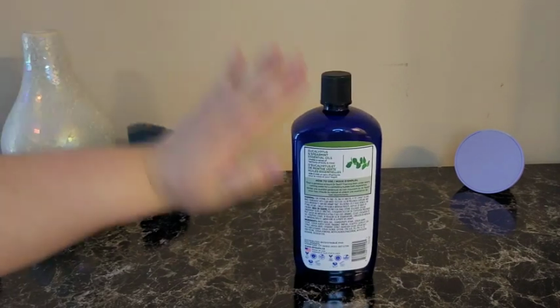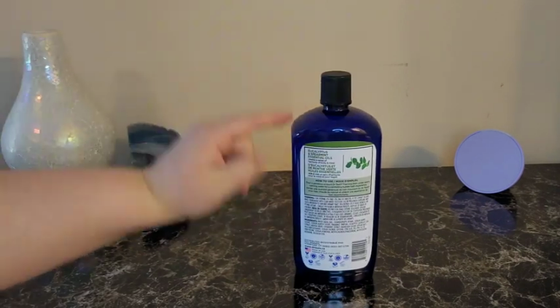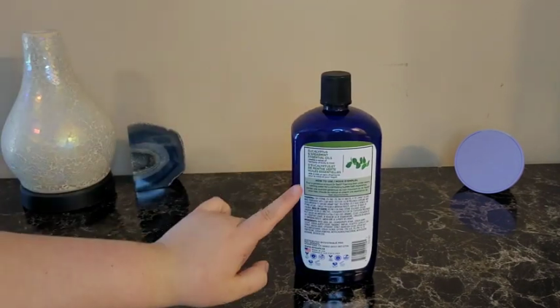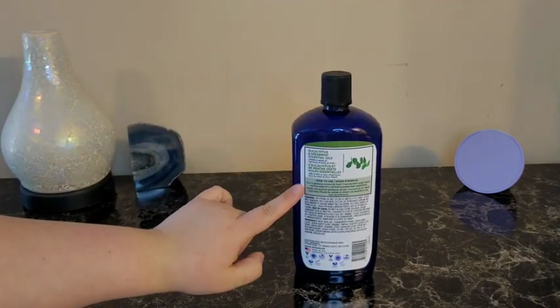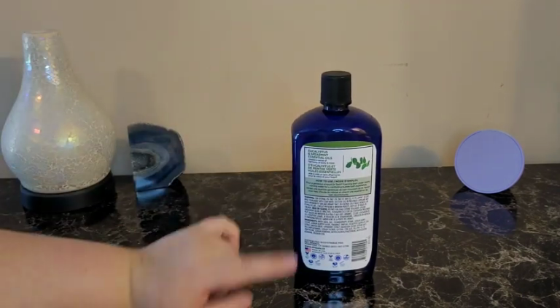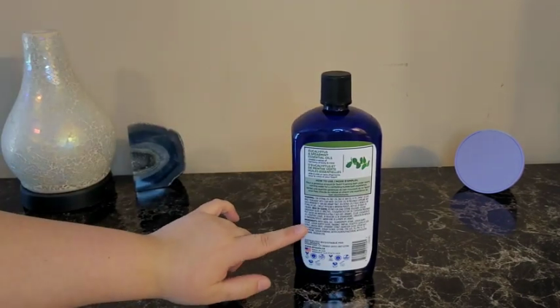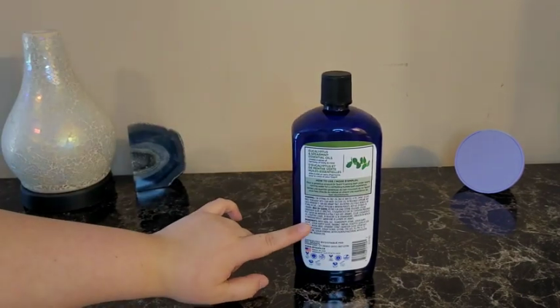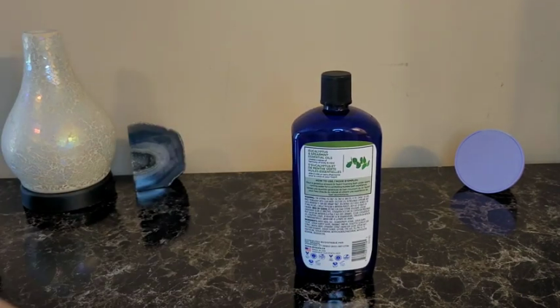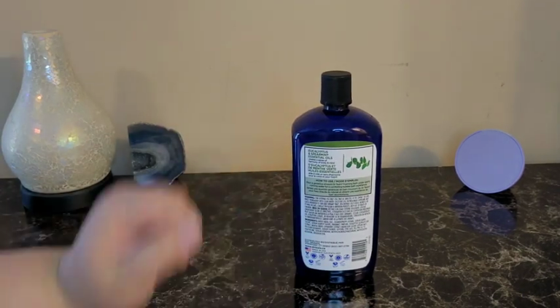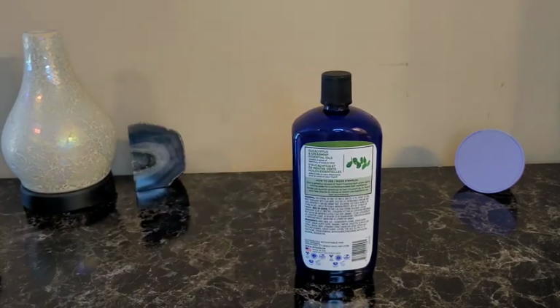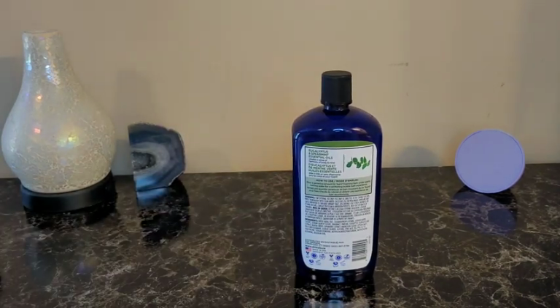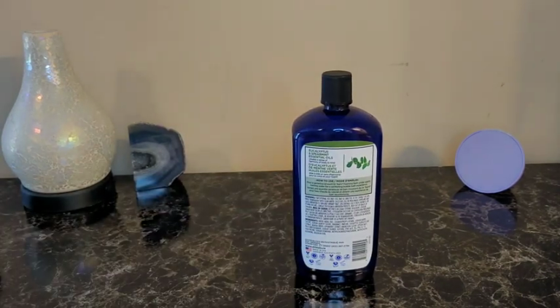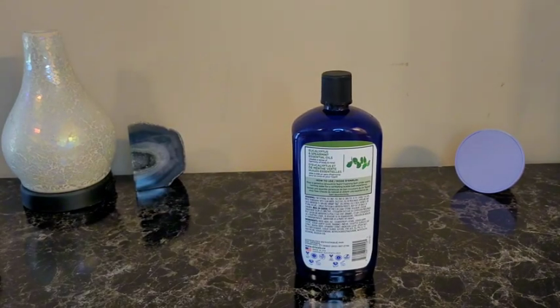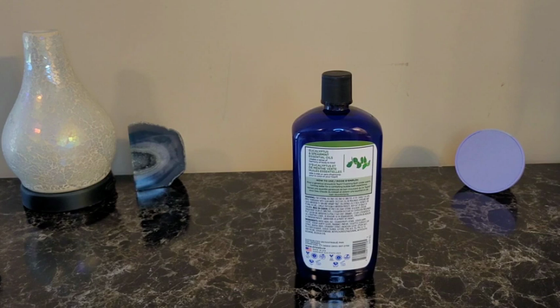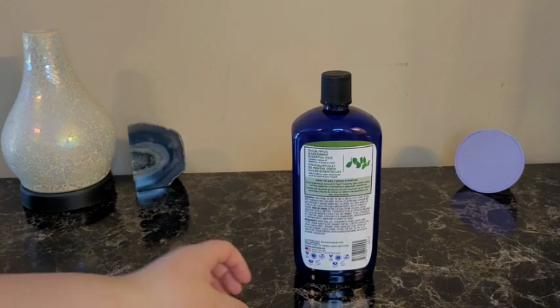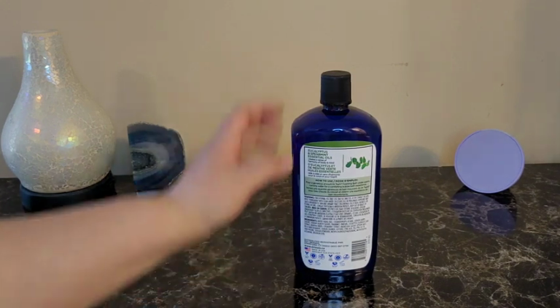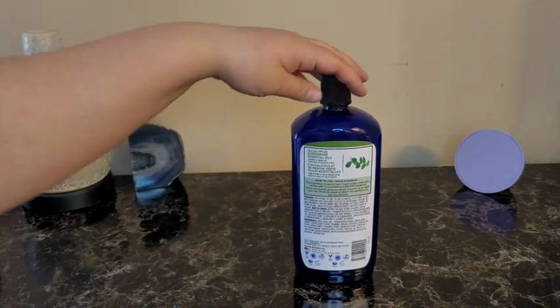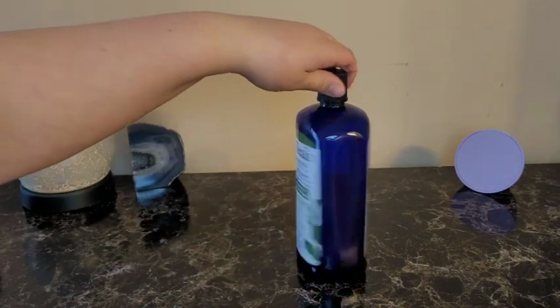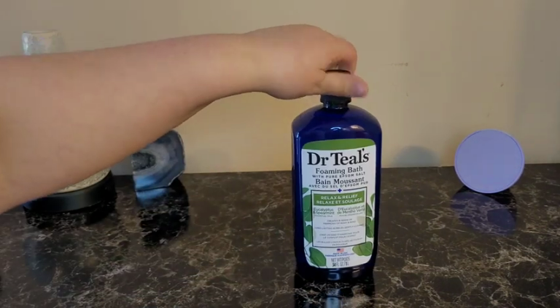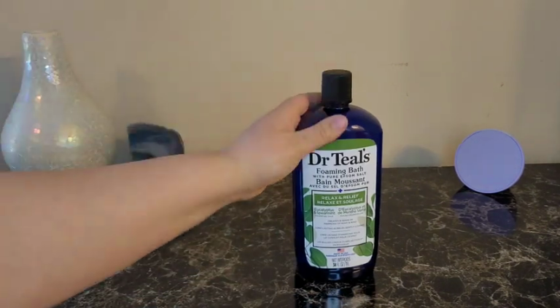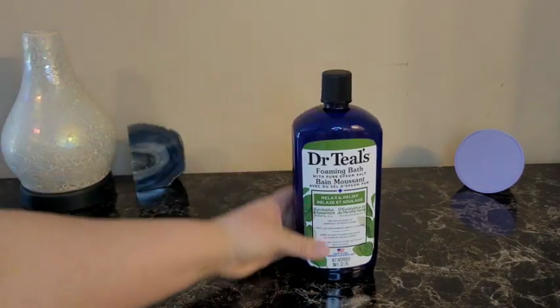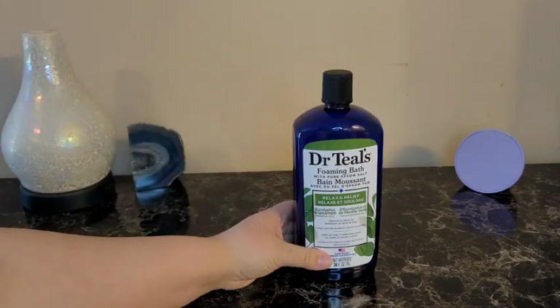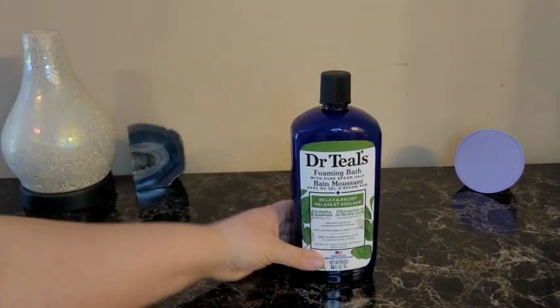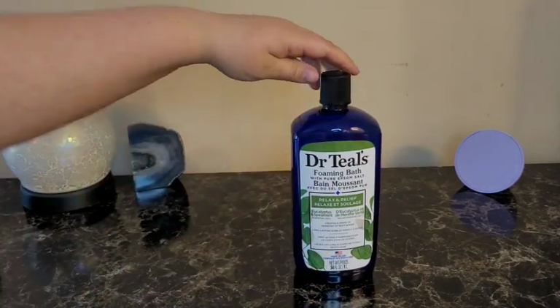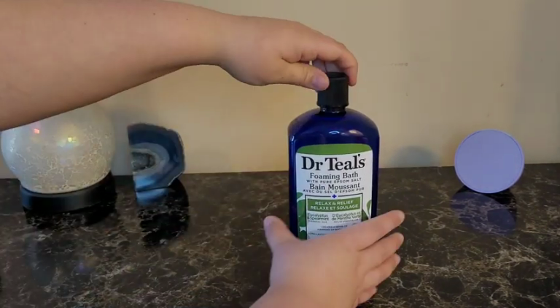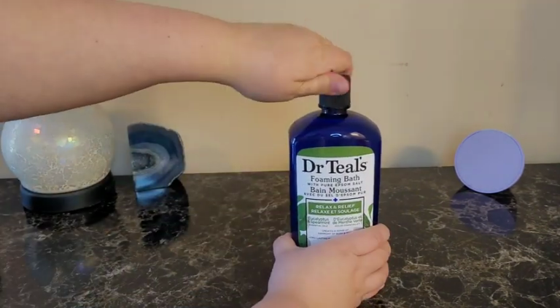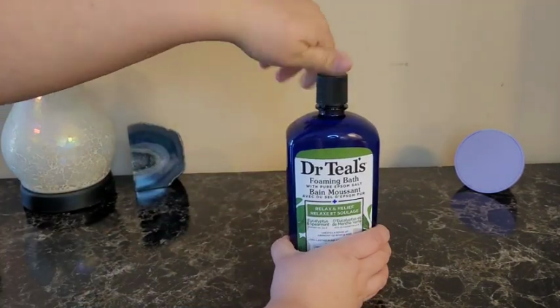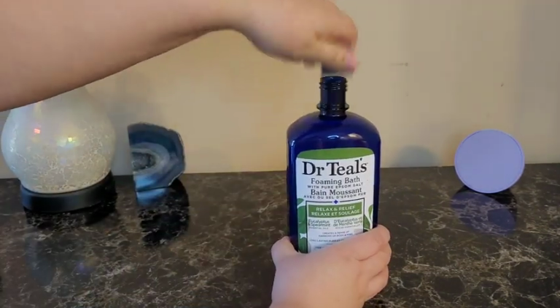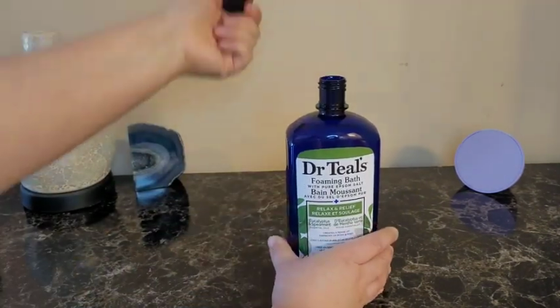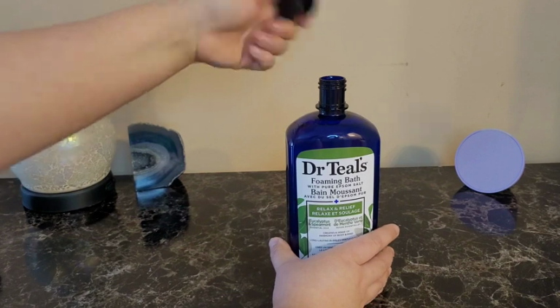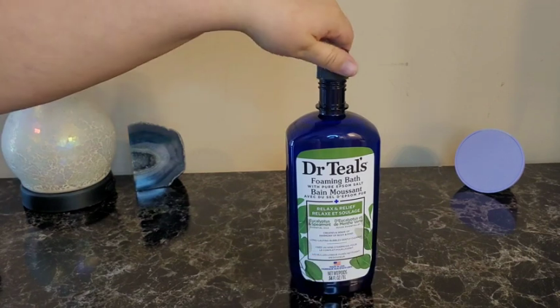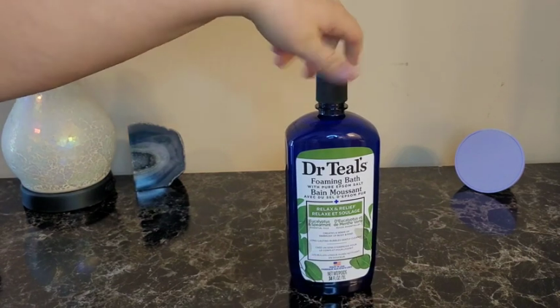On the back you'll find how to use it, the ingredients, and a few other details. It does have a 12-month shelf life. It is a twist-off cap for easy use.